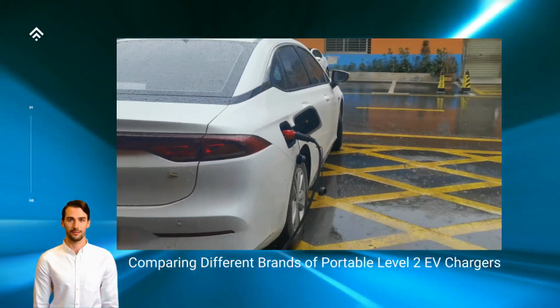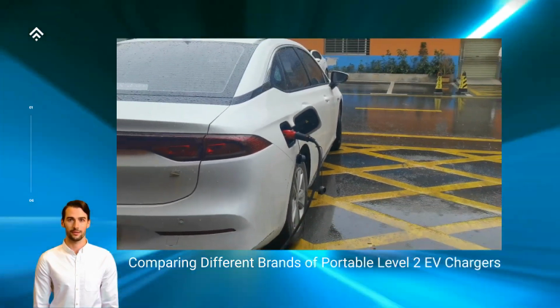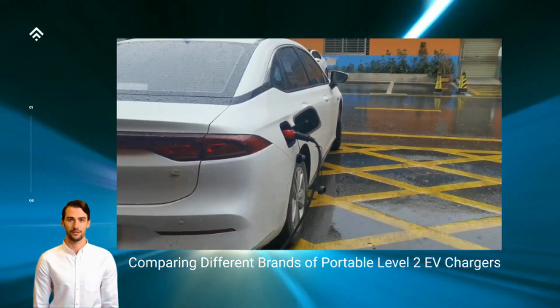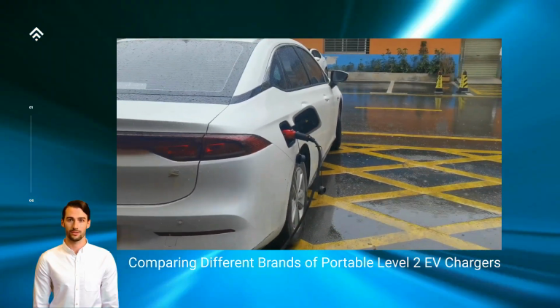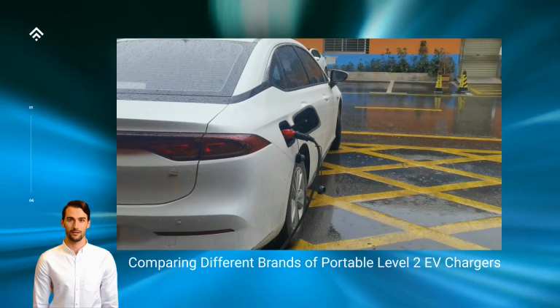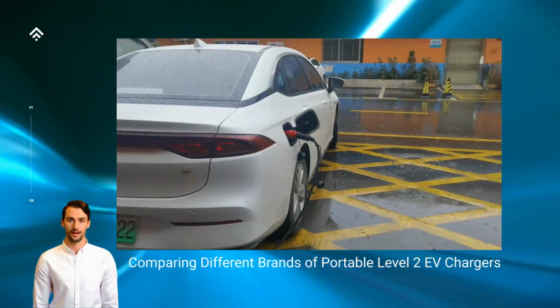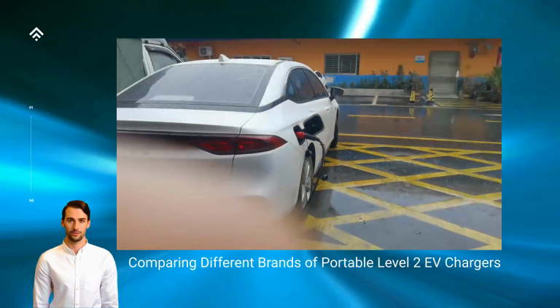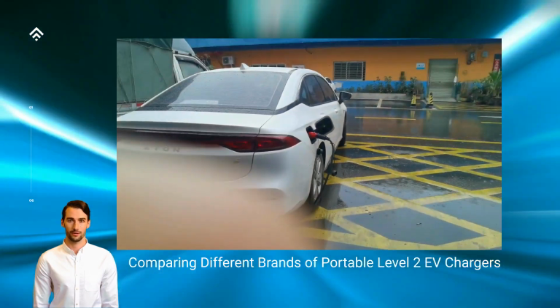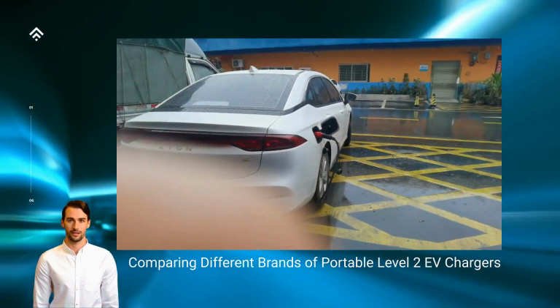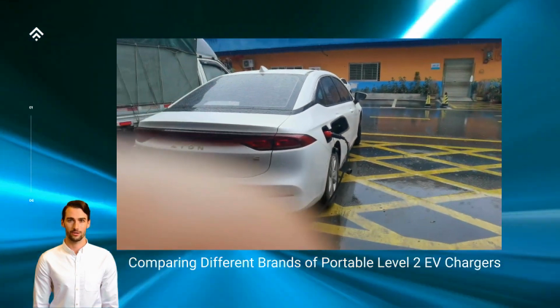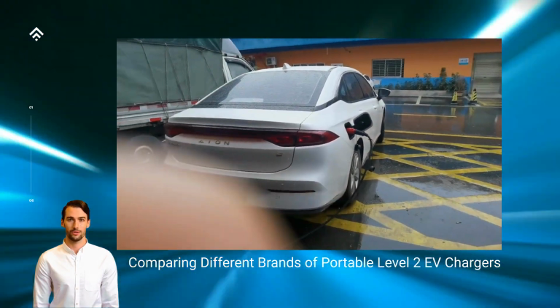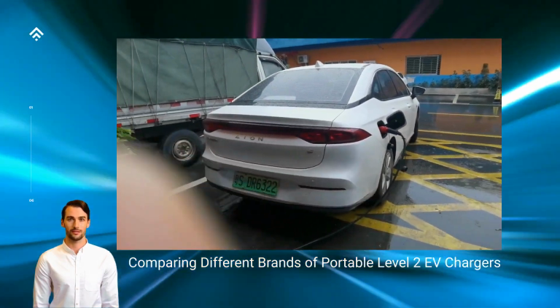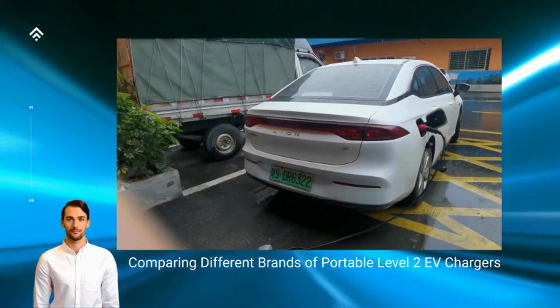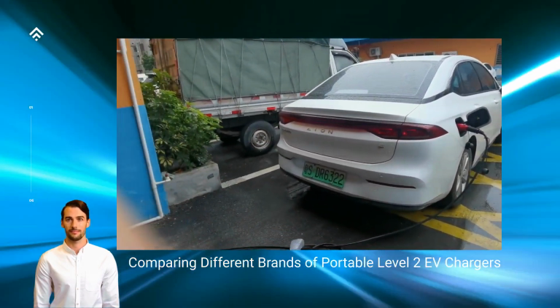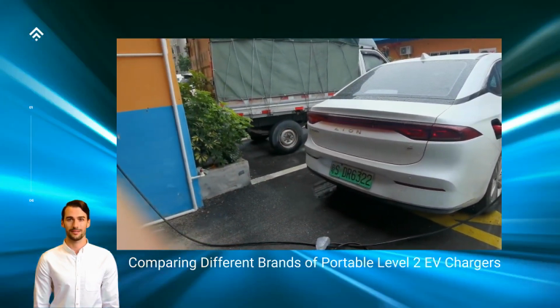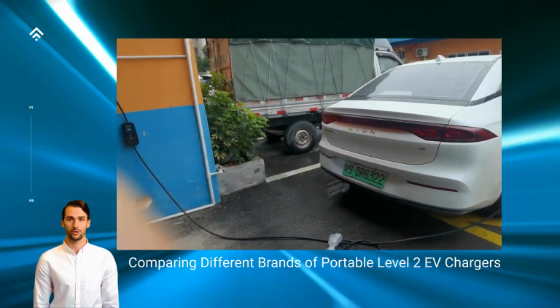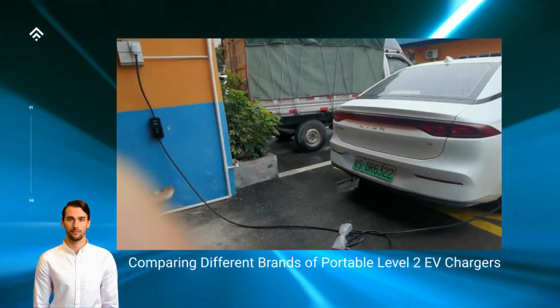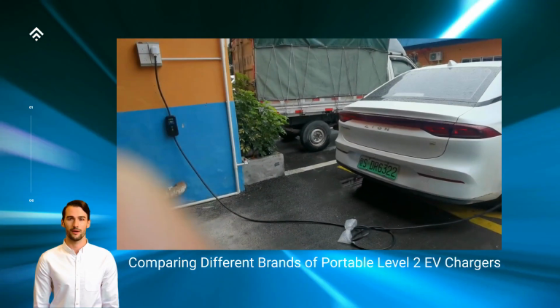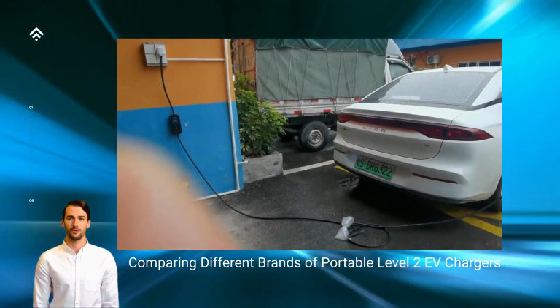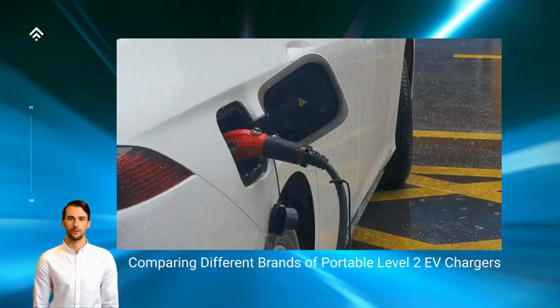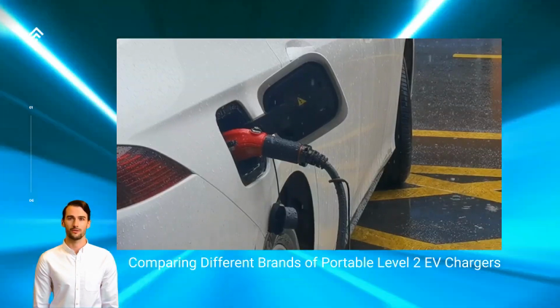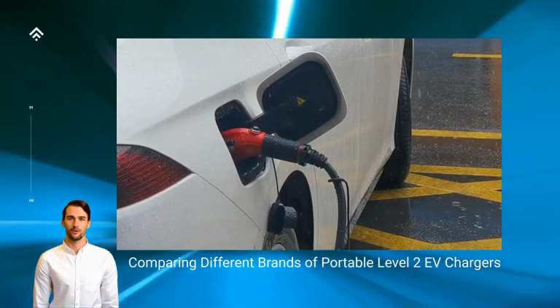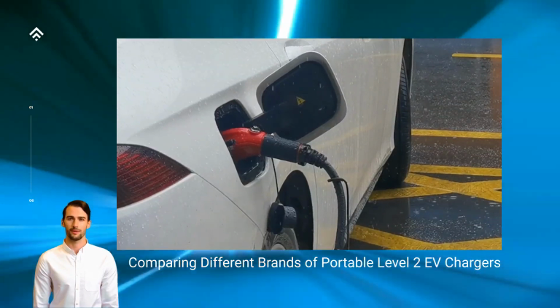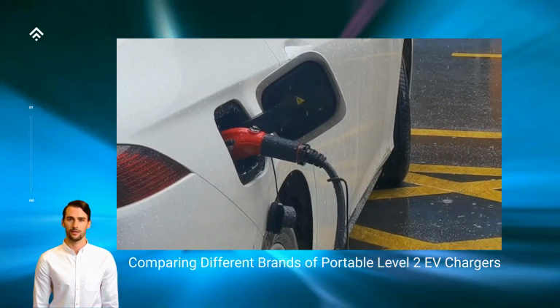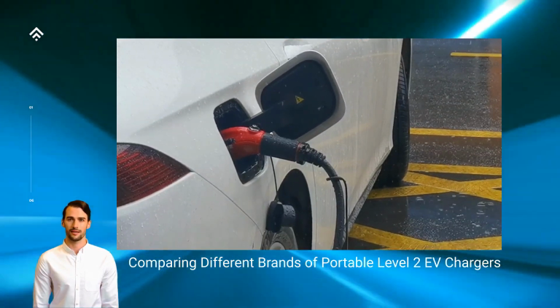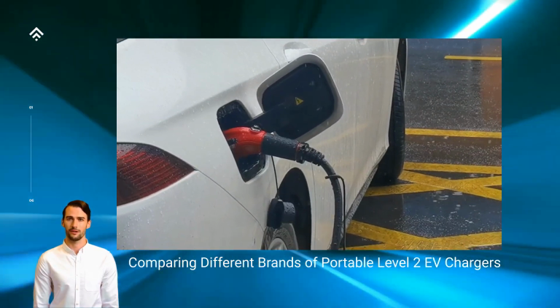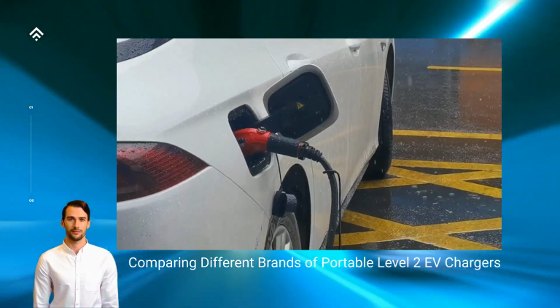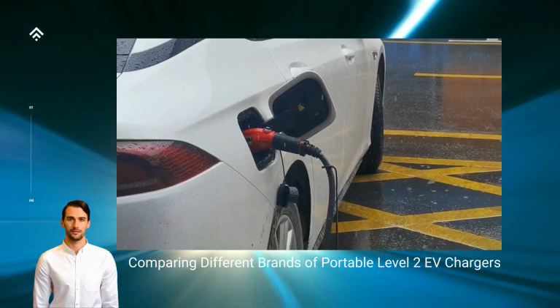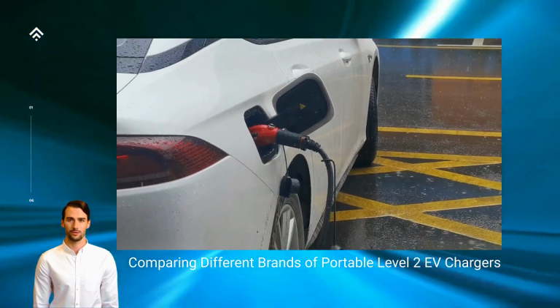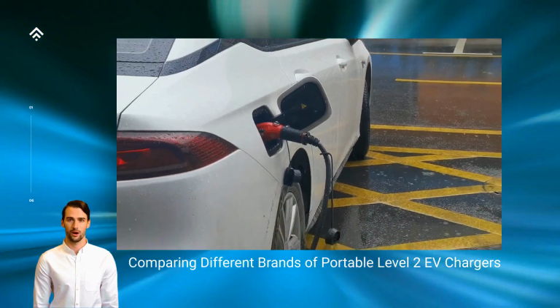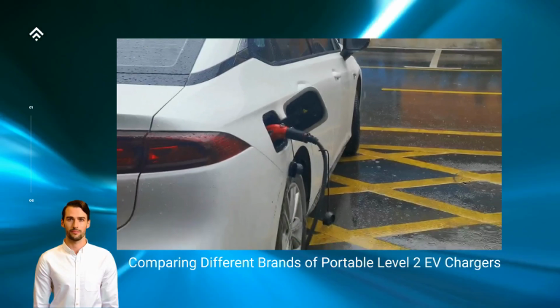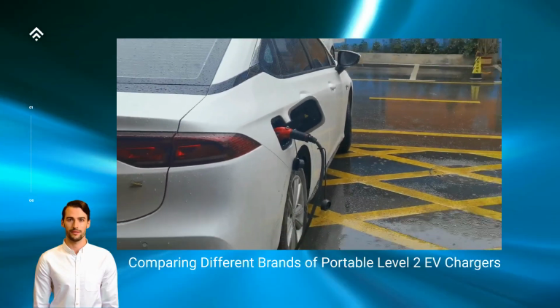making them a convenient choice for renters and those who frequently change their charging locations. Maintenance is also minimal, with most portable chargers requiring periodic cleaning and visual inspection to ensure optimal performance.